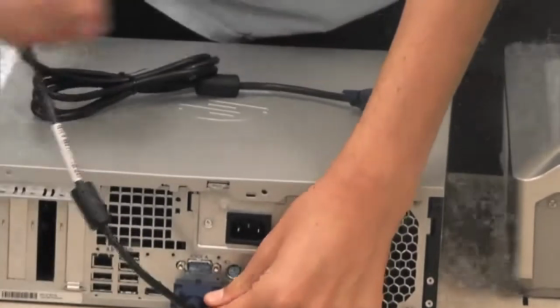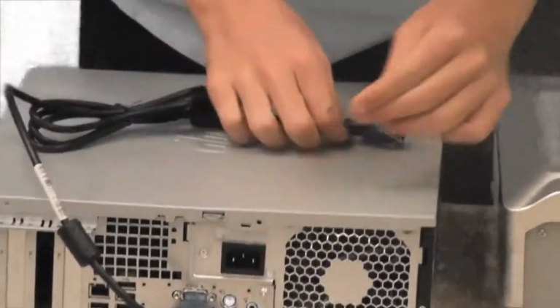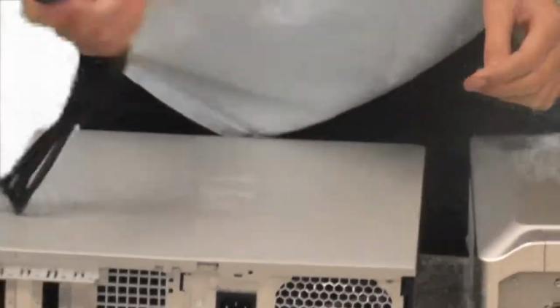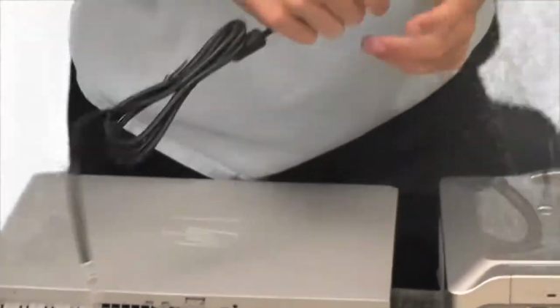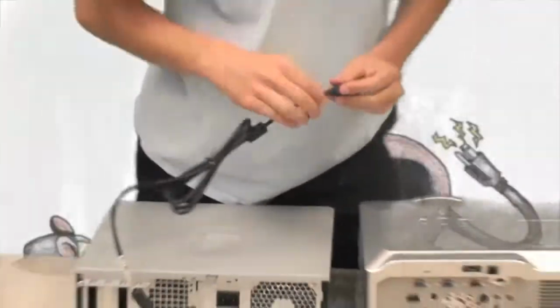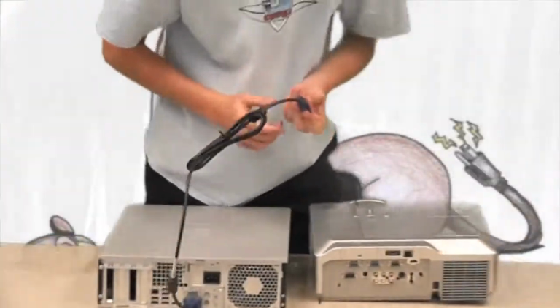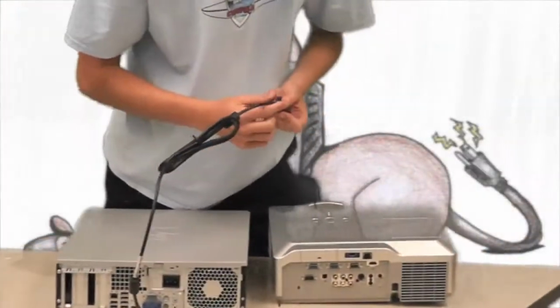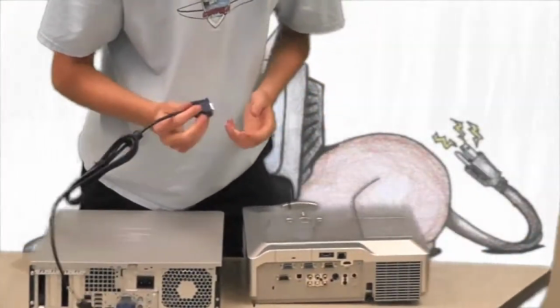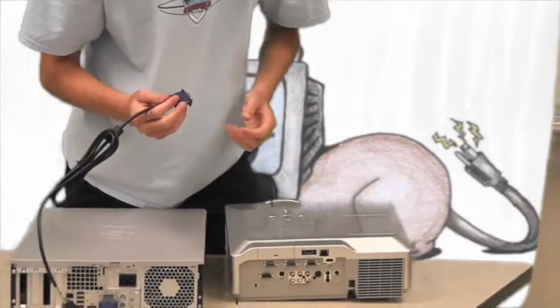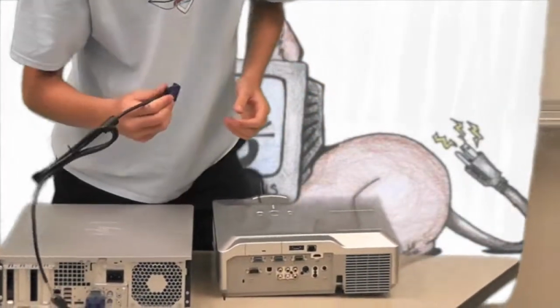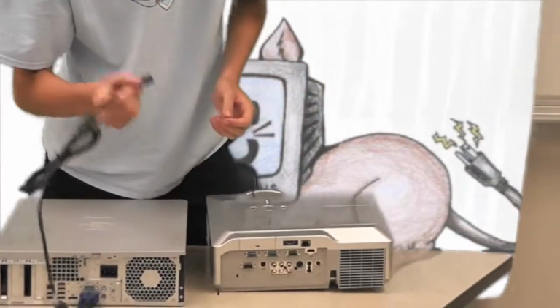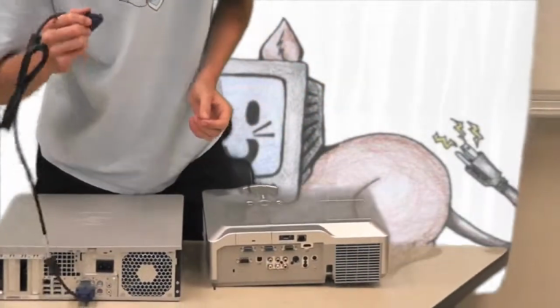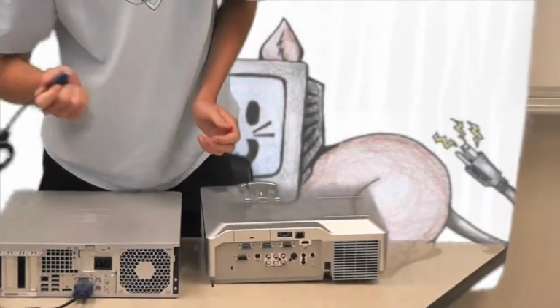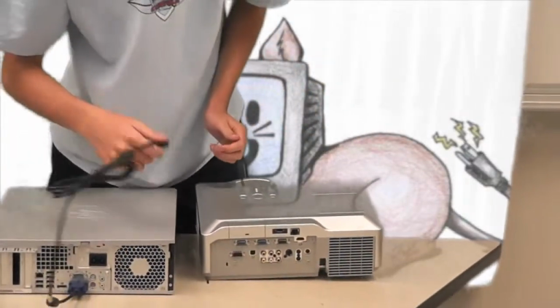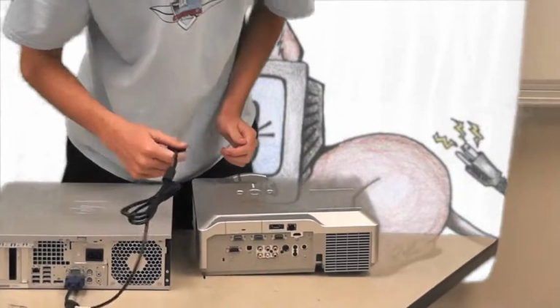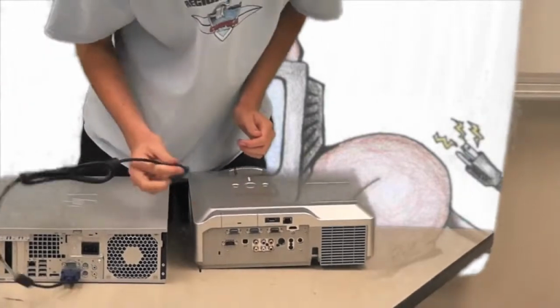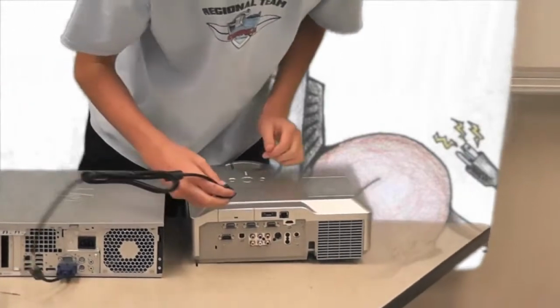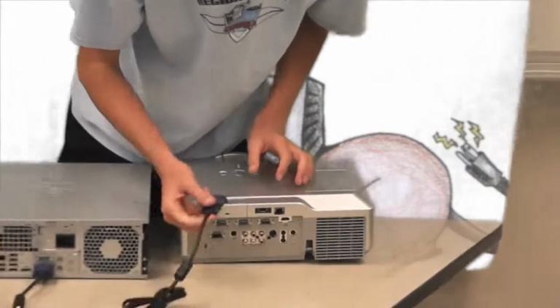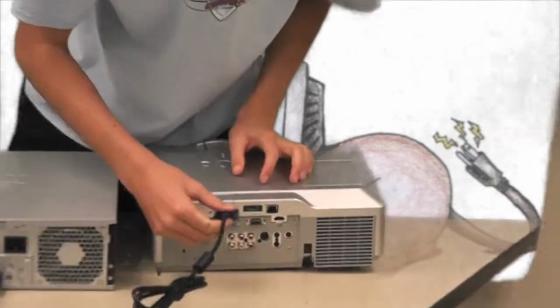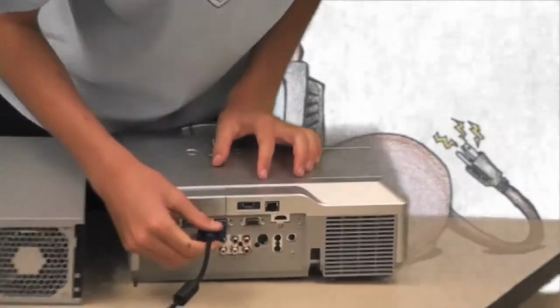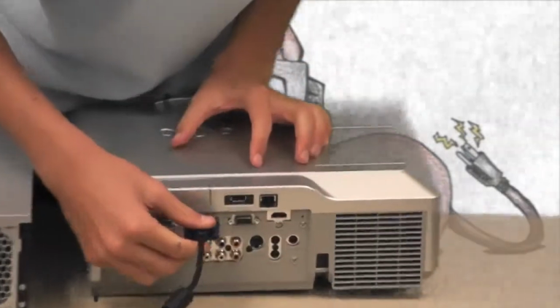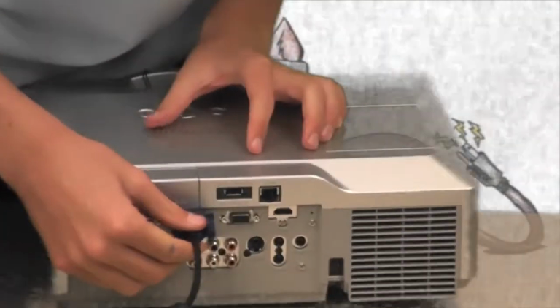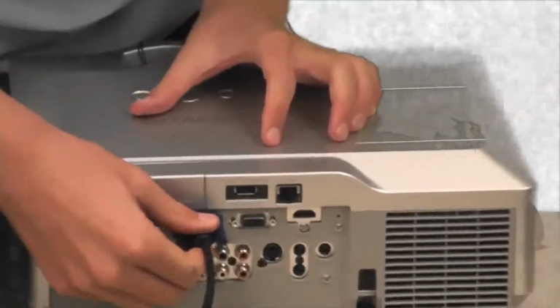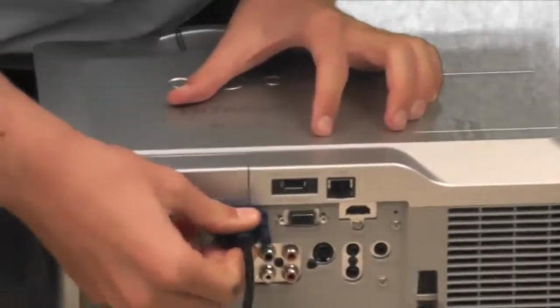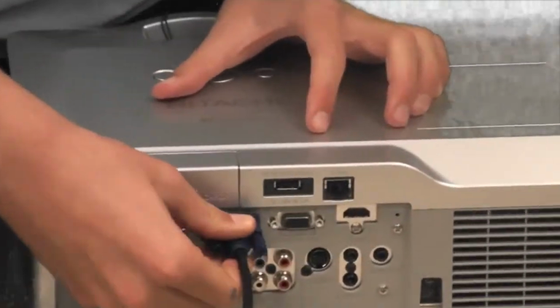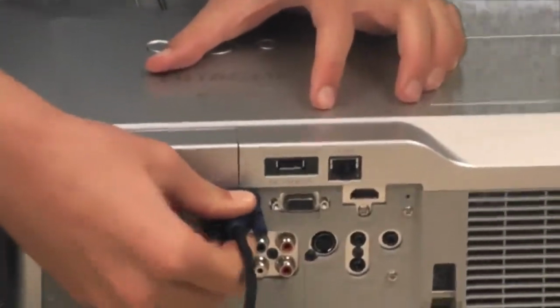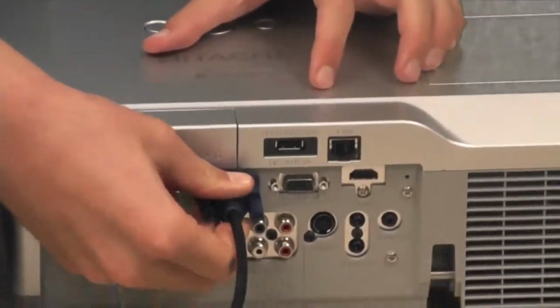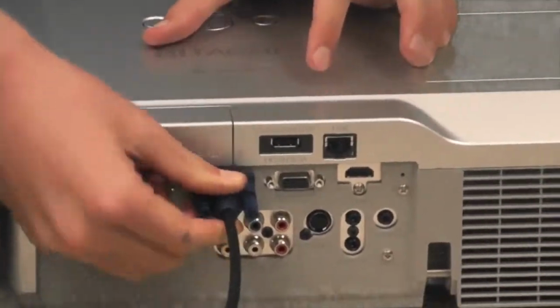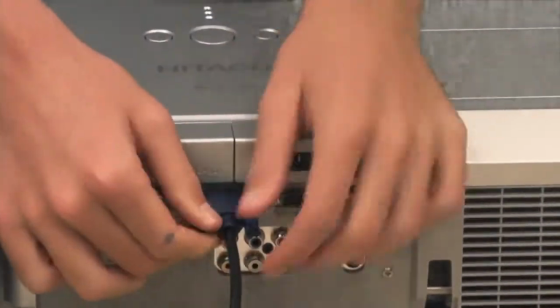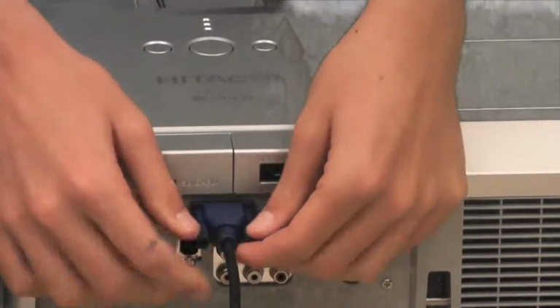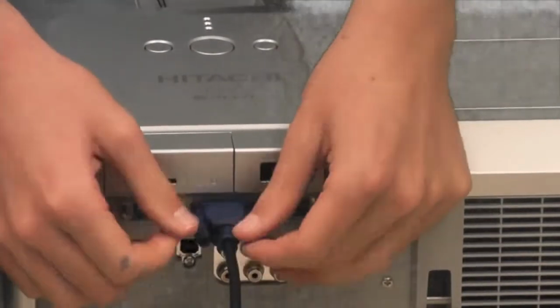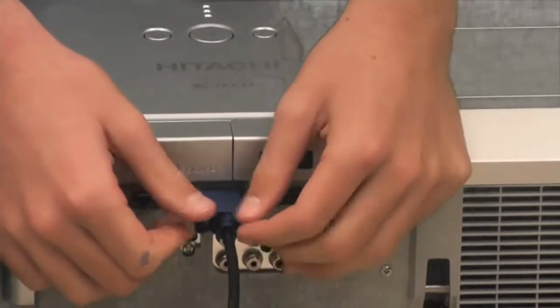Once that's done, move over to the projector with the other end of the VGA cable. Make sure it's right side up, find the blue trapezoid-shaped port, and screw it in.